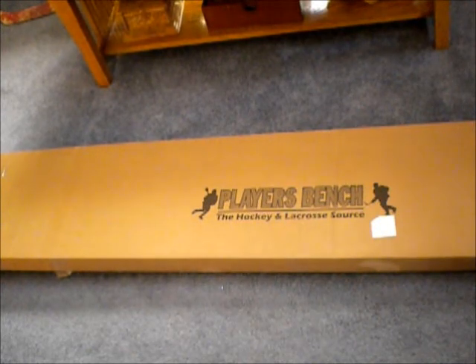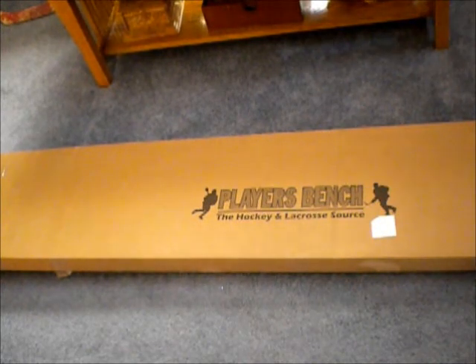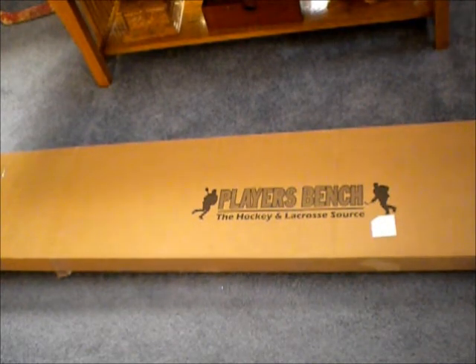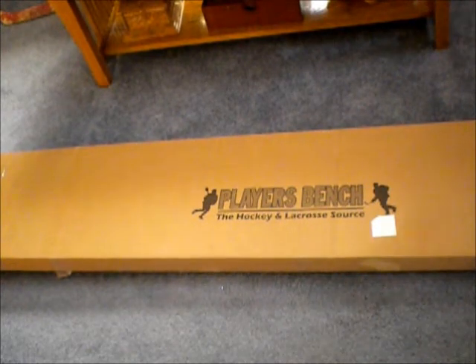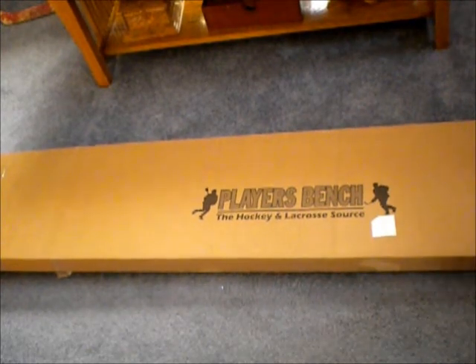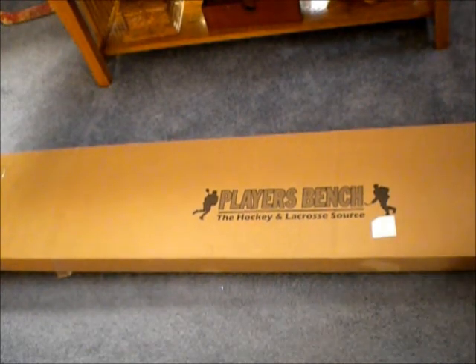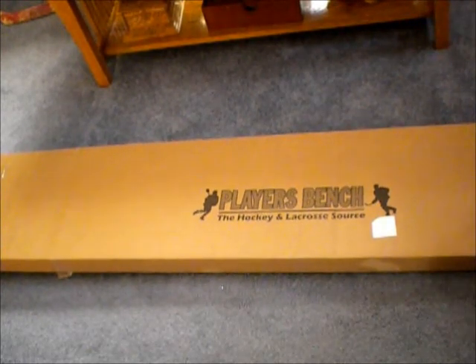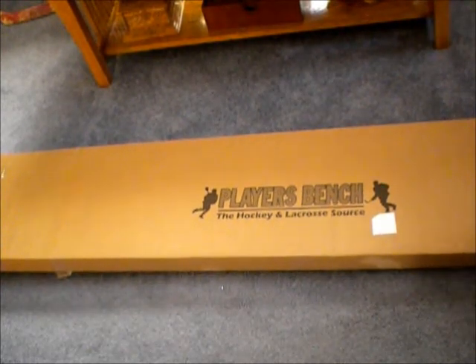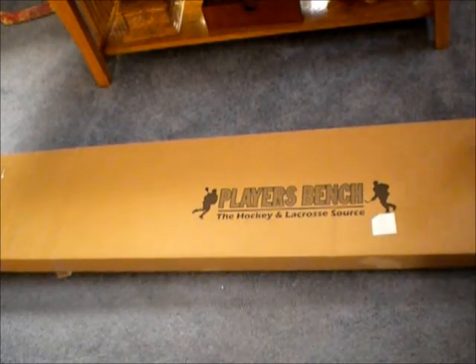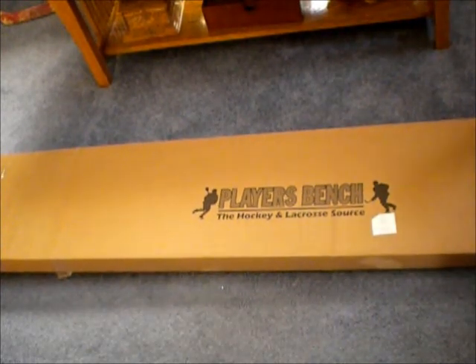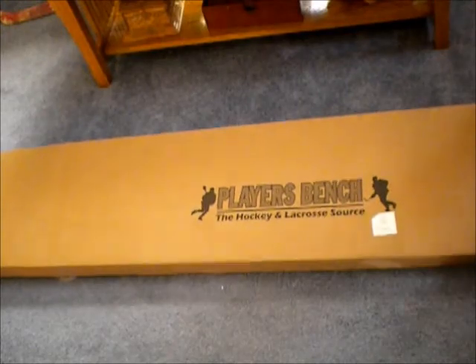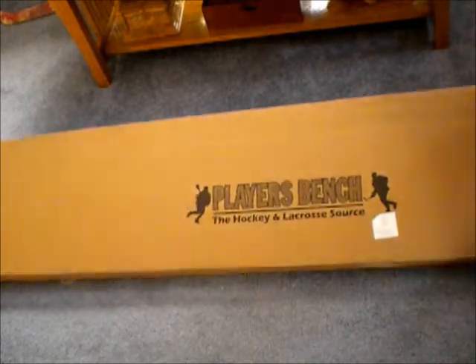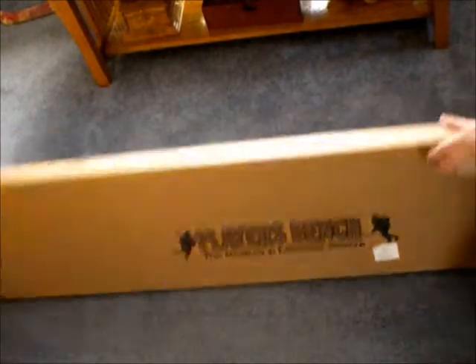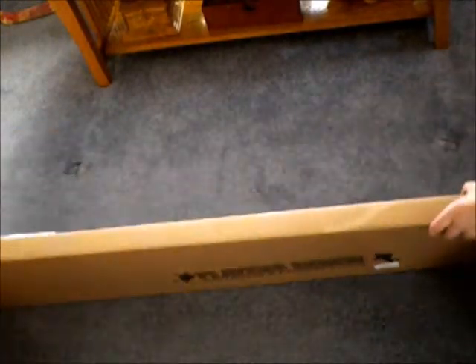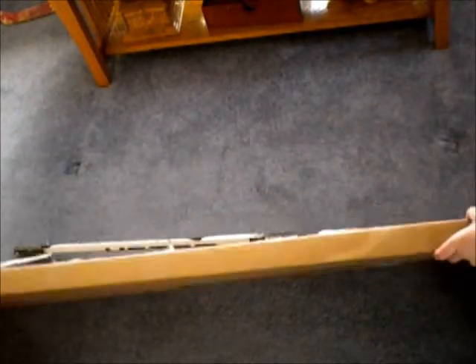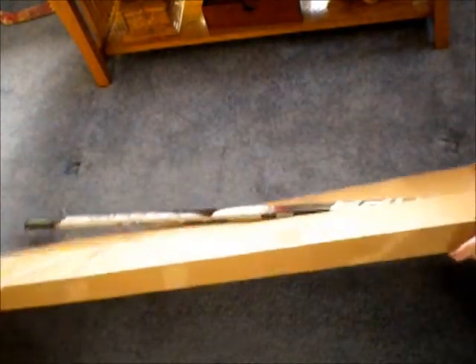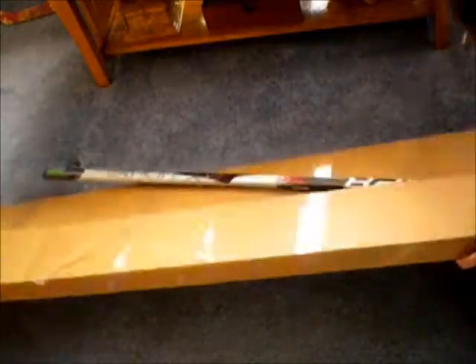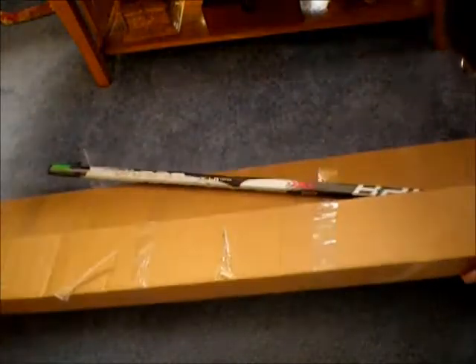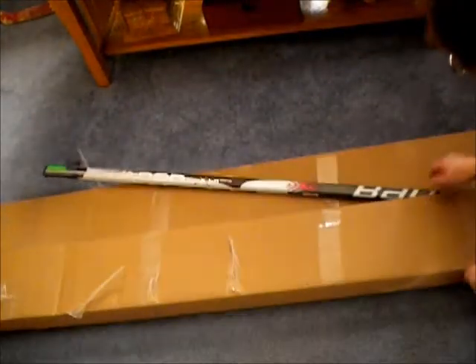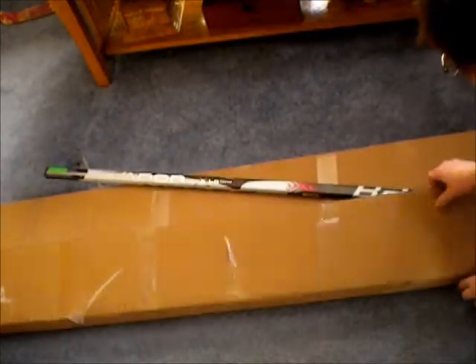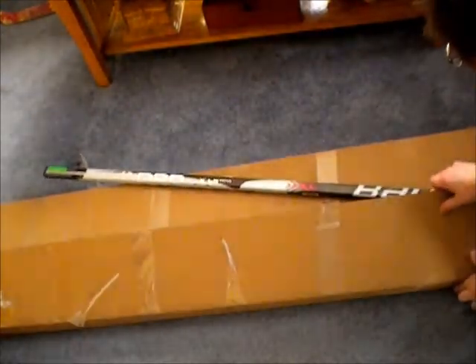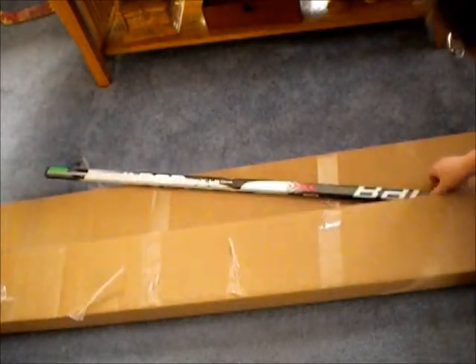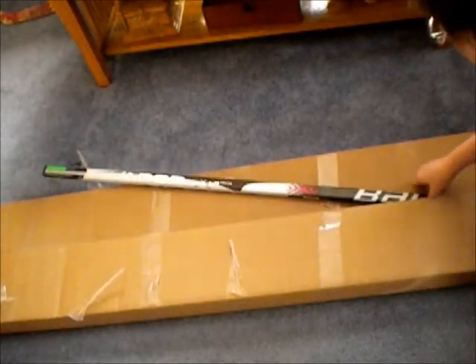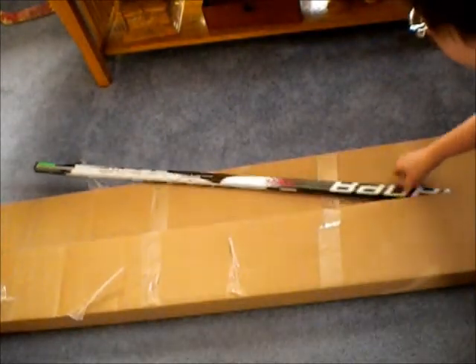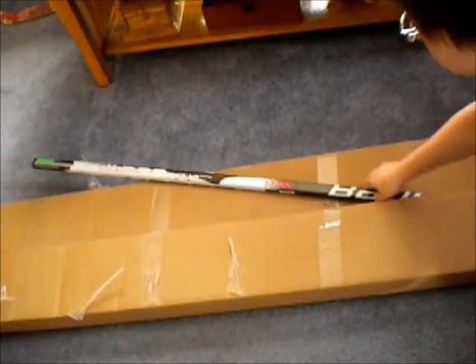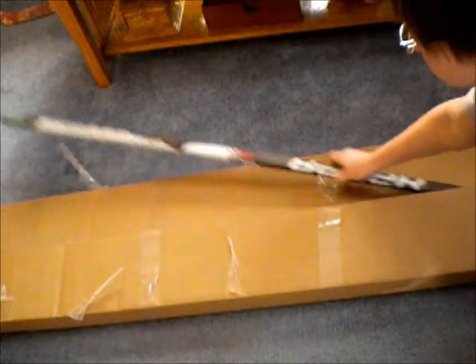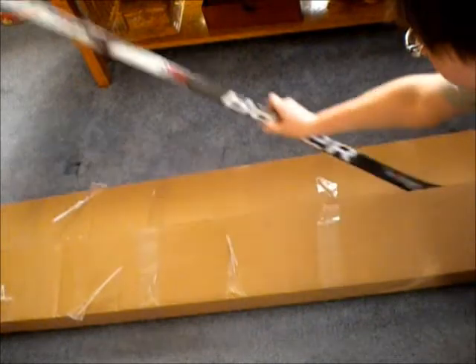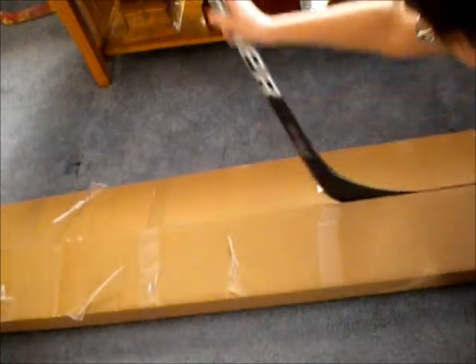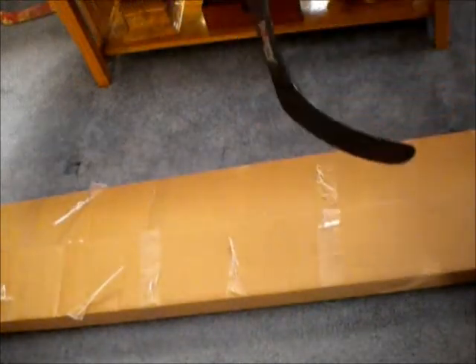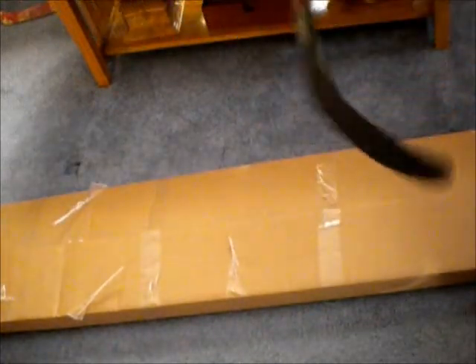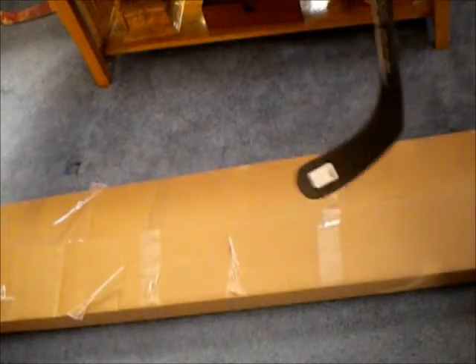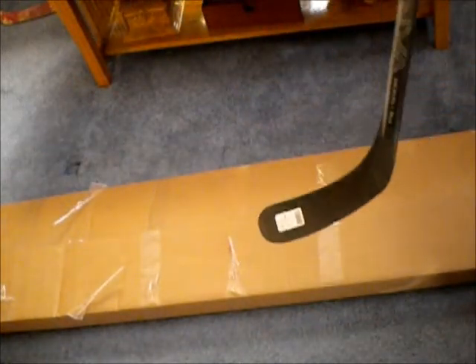As we start, just a normal cardboard box — I recut all the stuff, that's why it sticks out. It comes with the stick, of course.